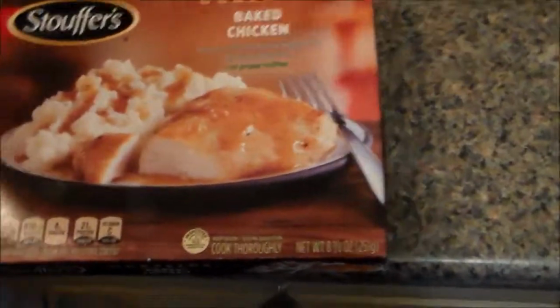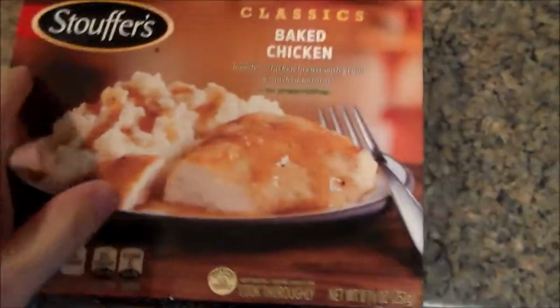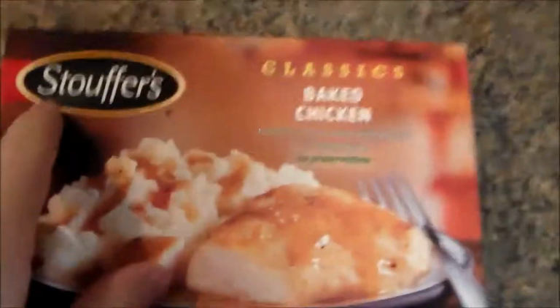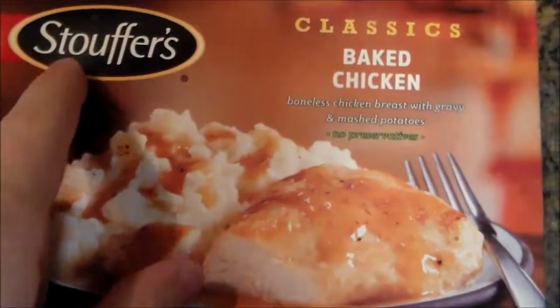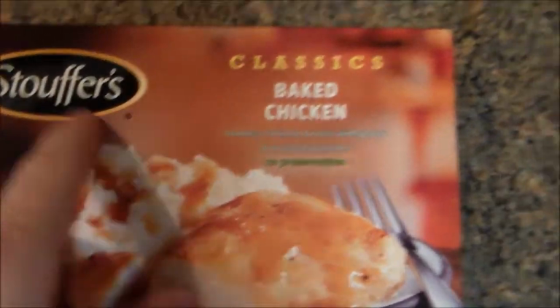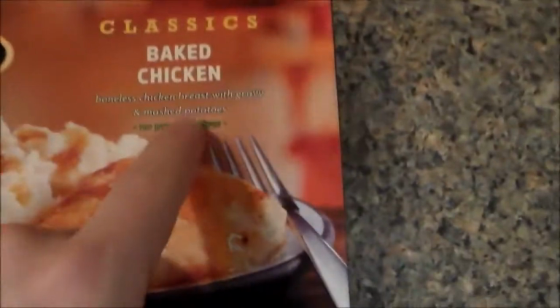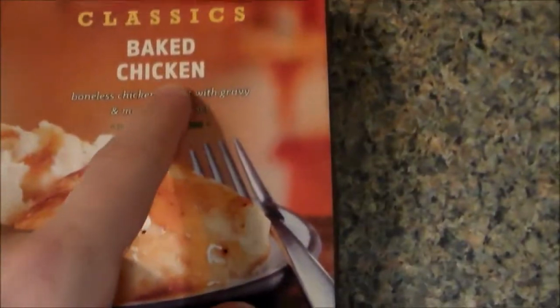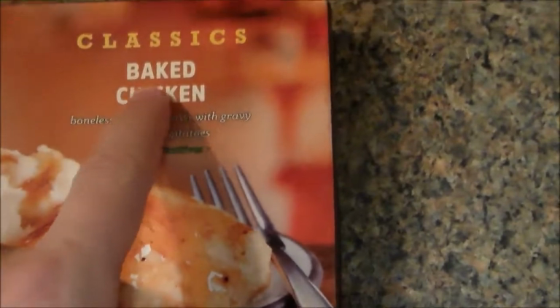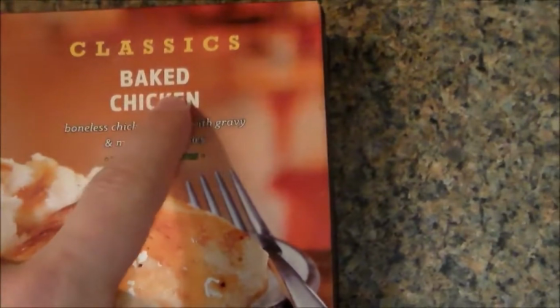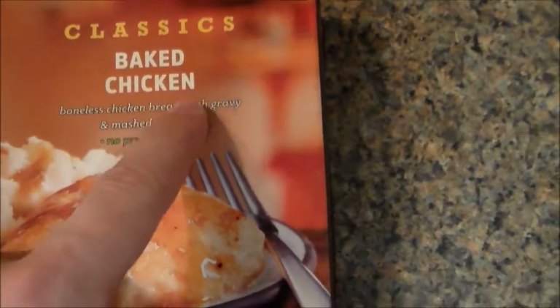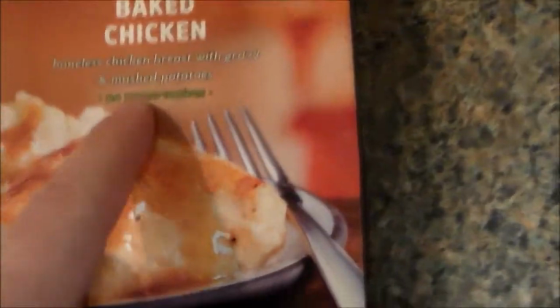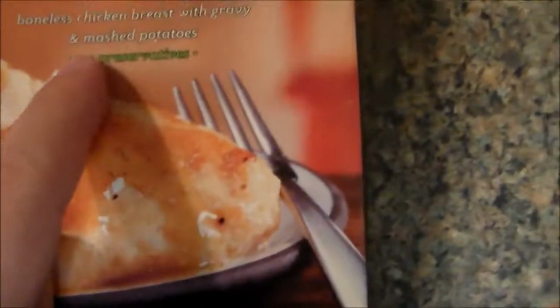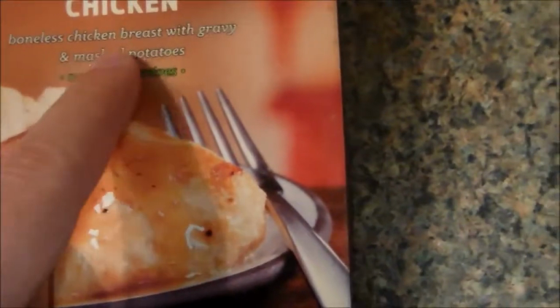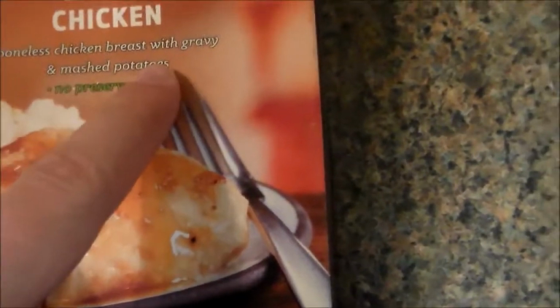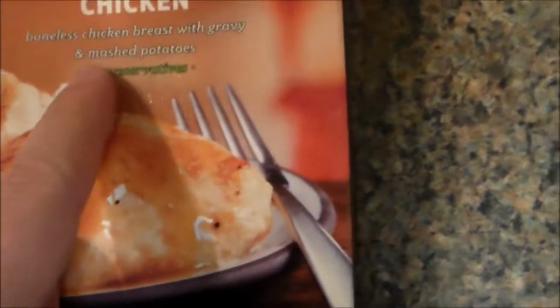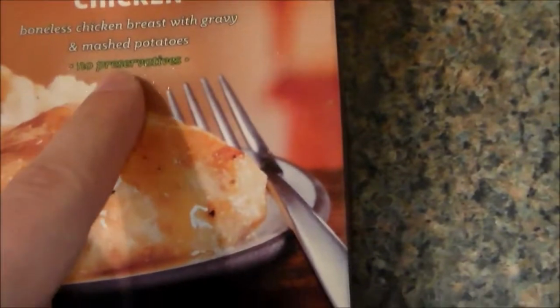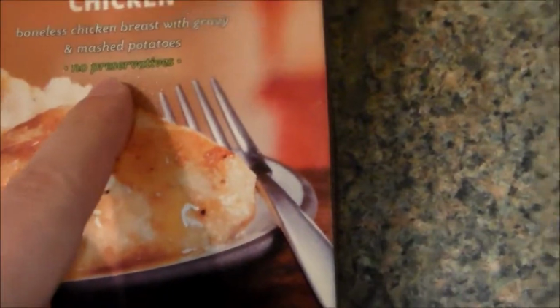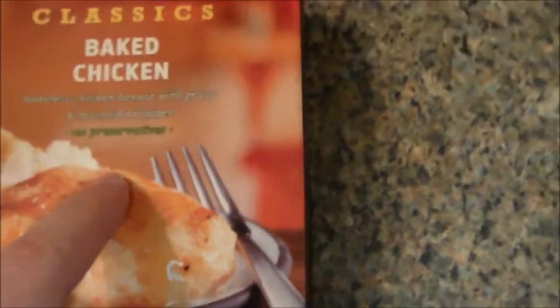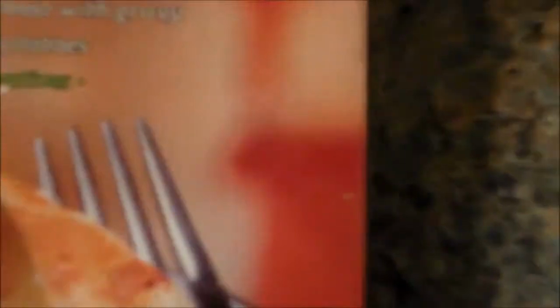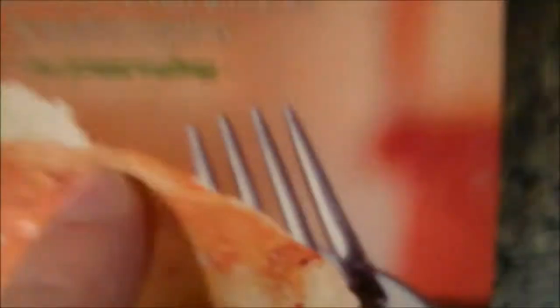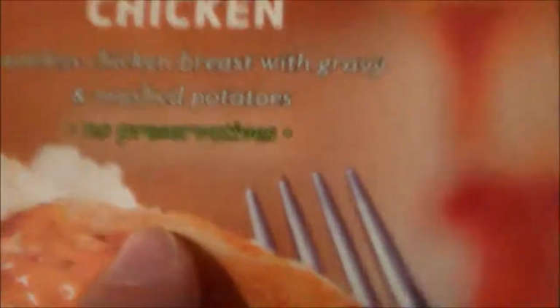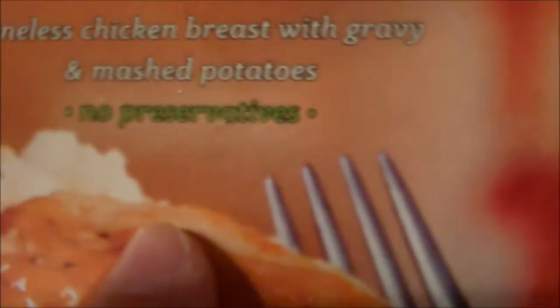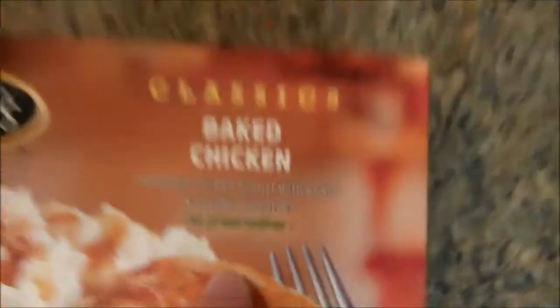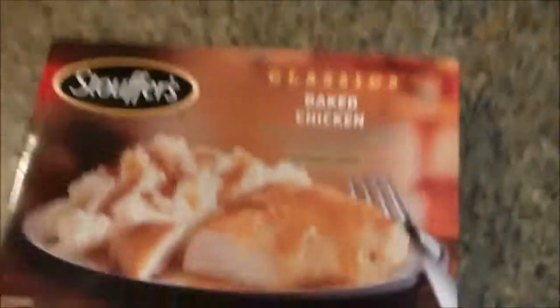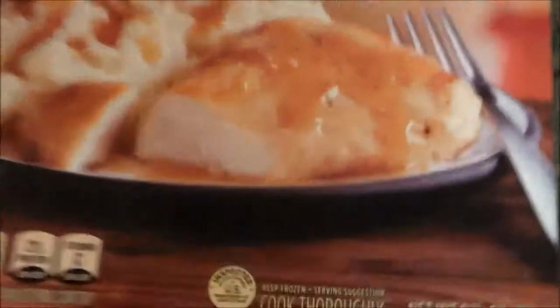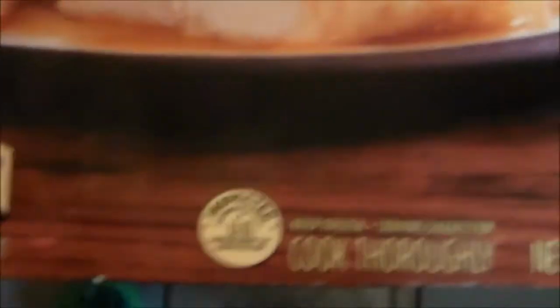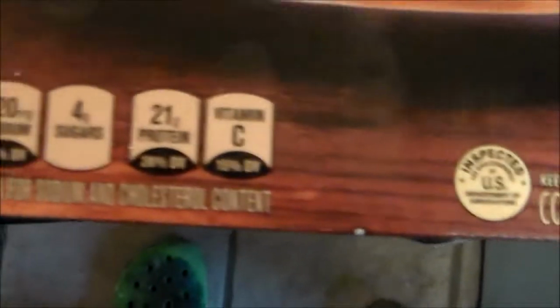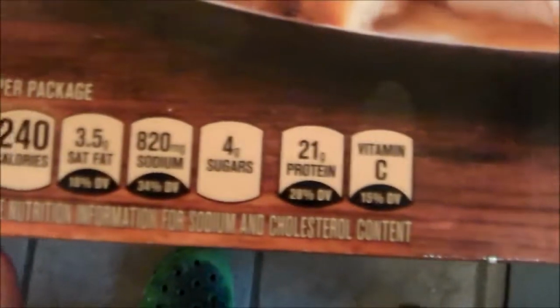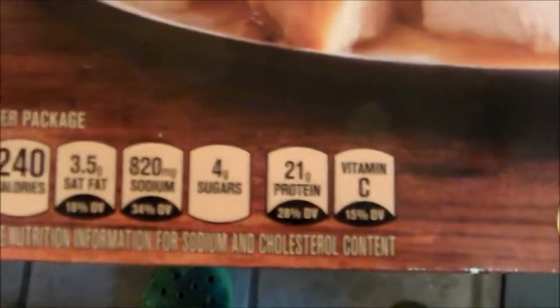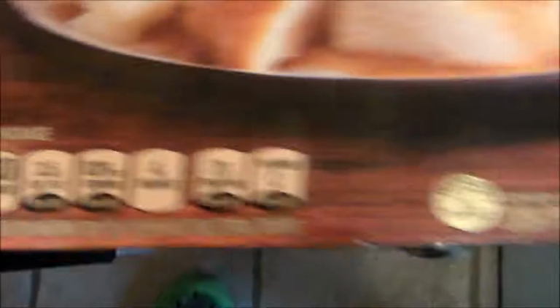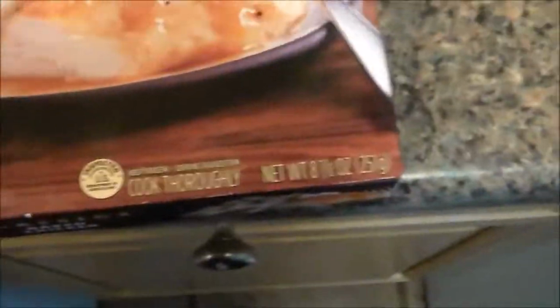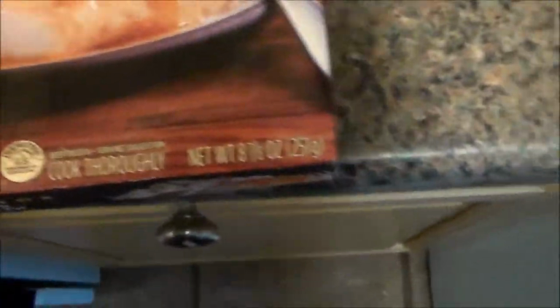Today we have Stouffer's Baked Chicken Classics — boneless chicken breast with gravy and mashed potatoes, no preservatives. Look at that. There's the health information for those of you who care about that kind of stuff.